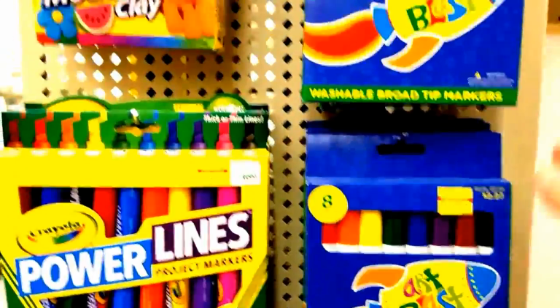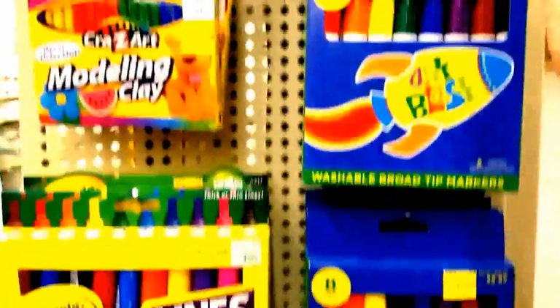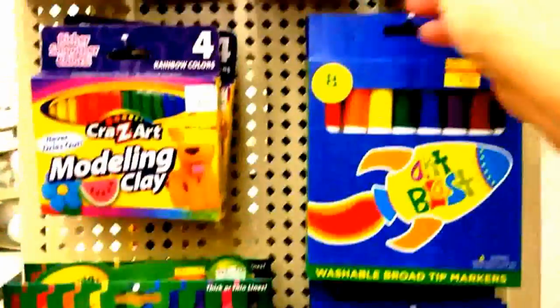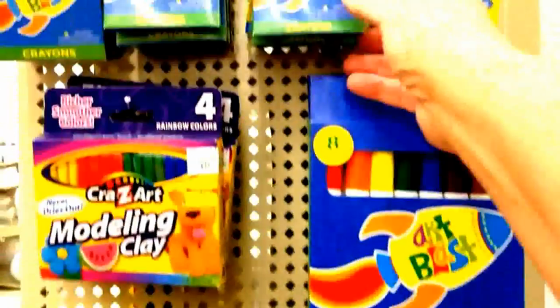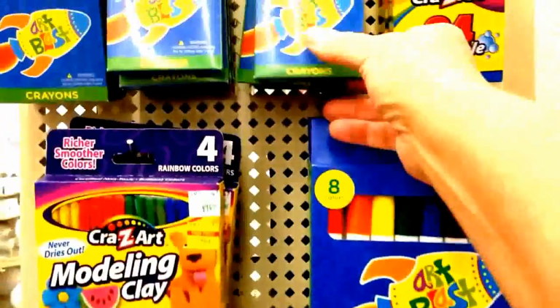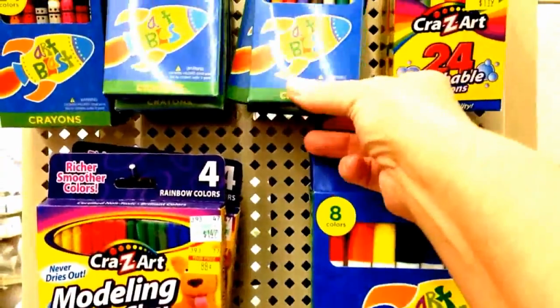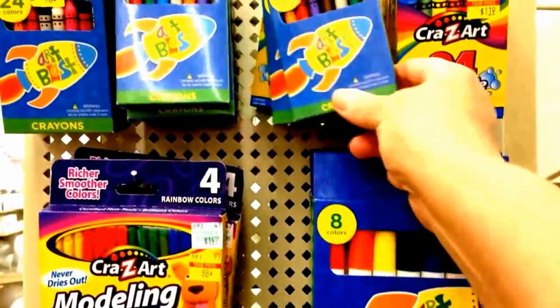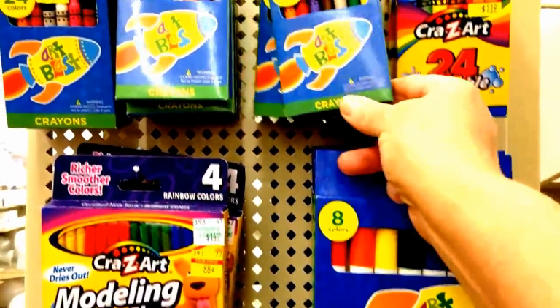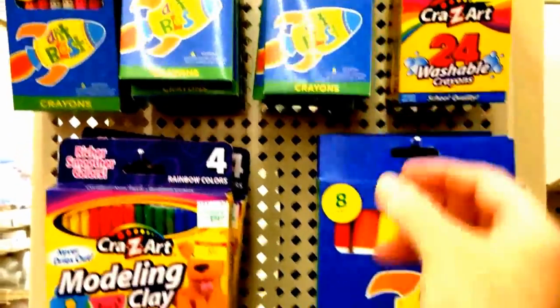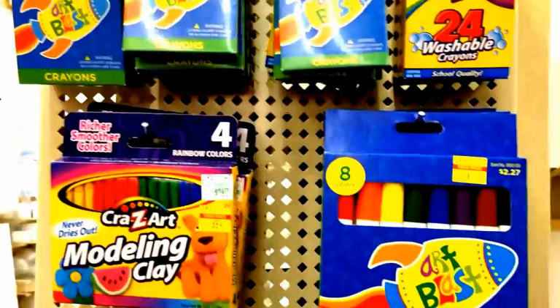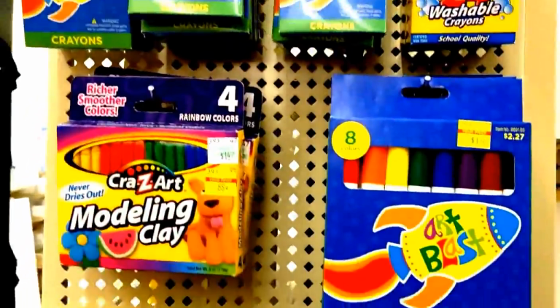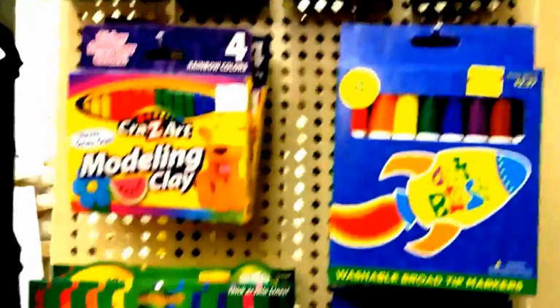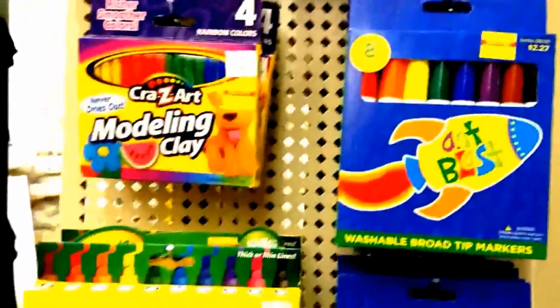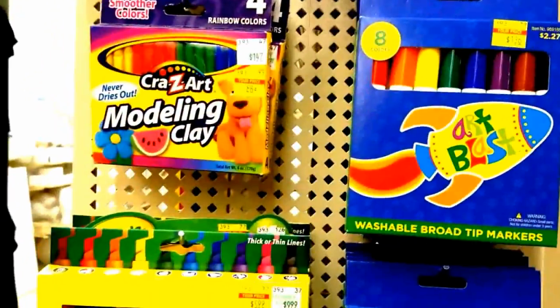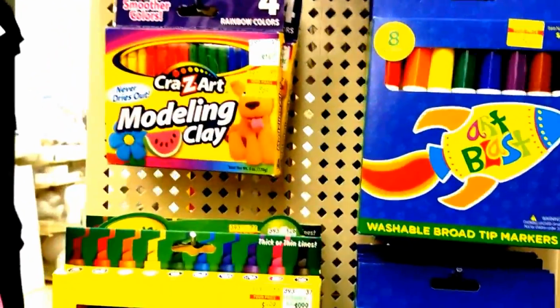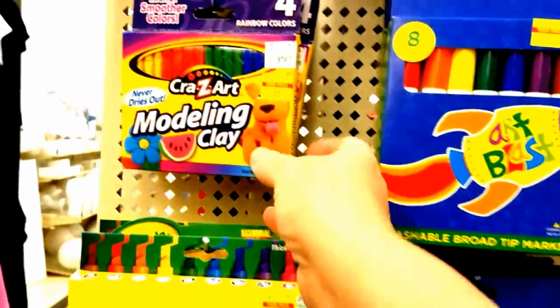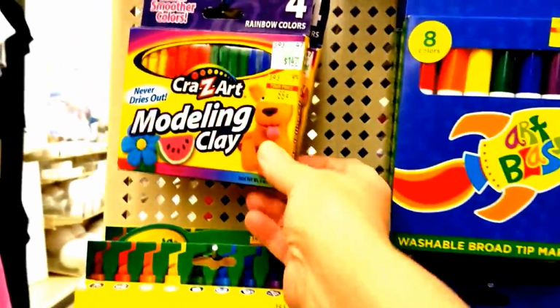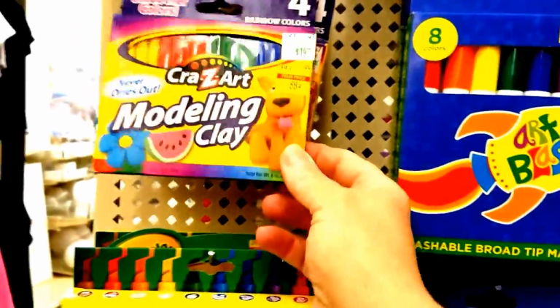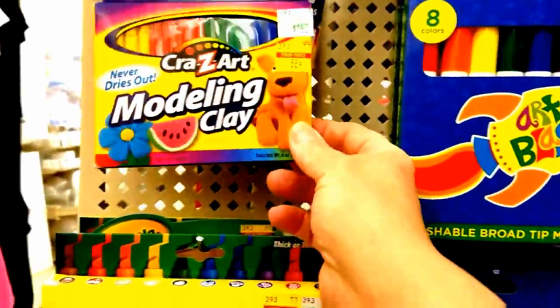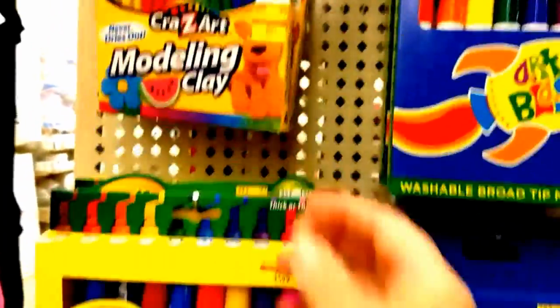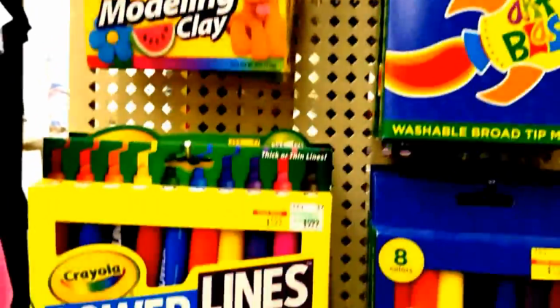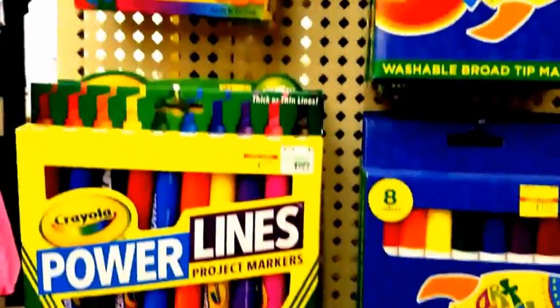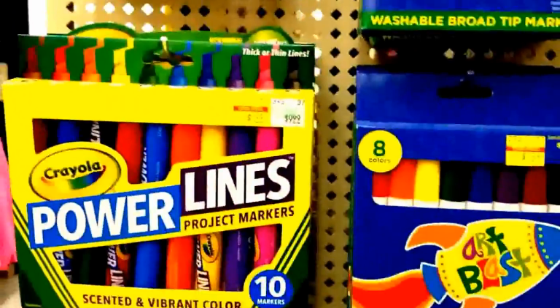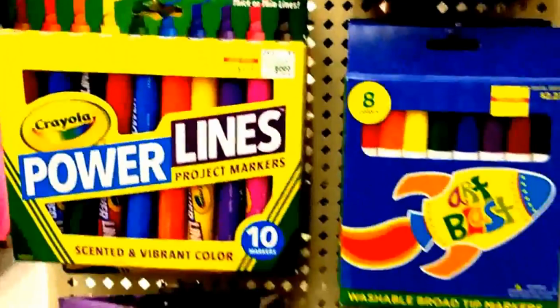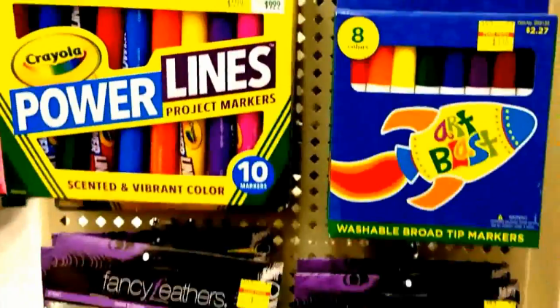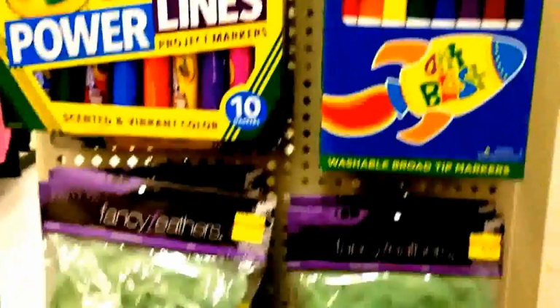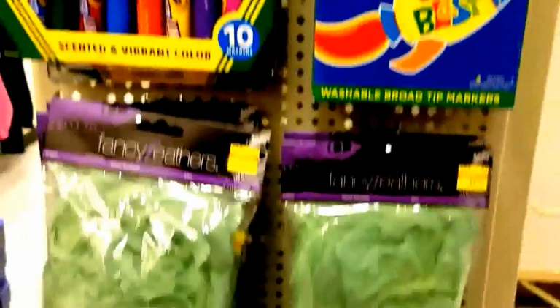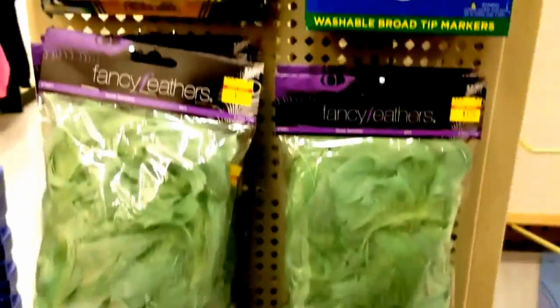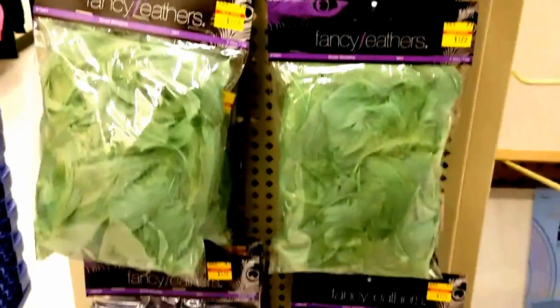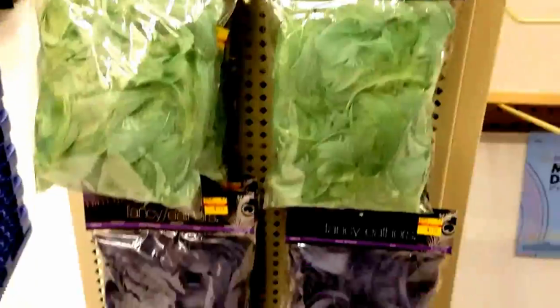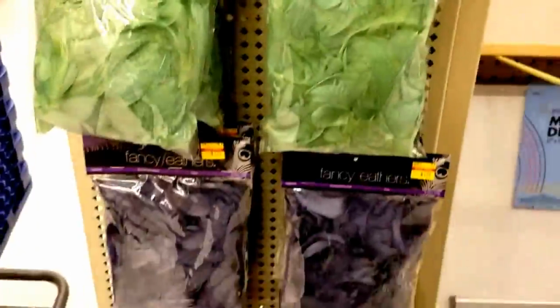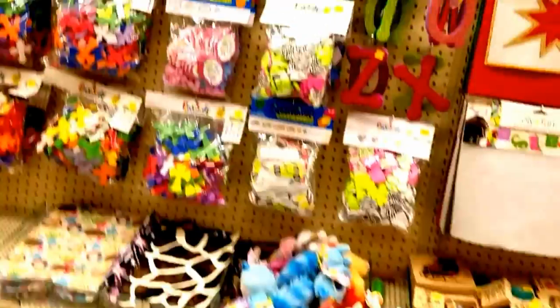We've got some crayons that are clearanced out at $0.40. Some modeling clay at $0.80. All kinds.